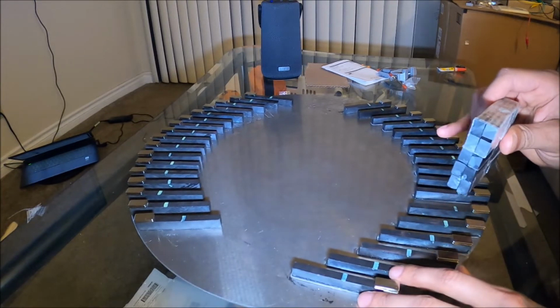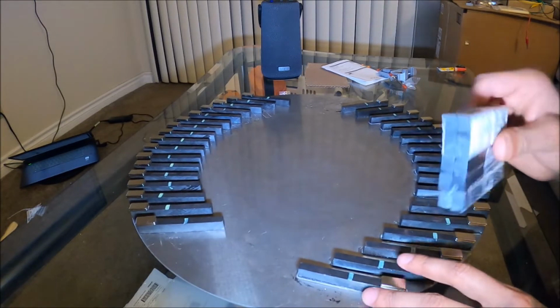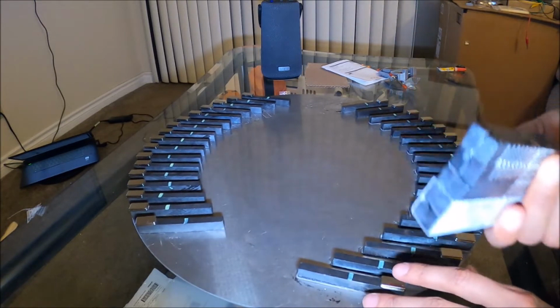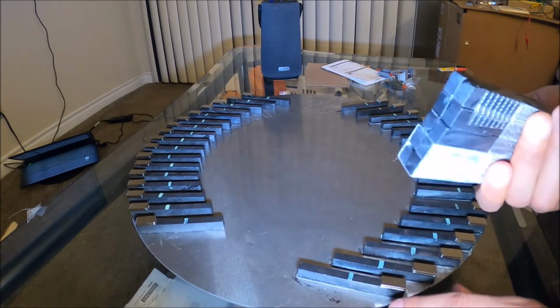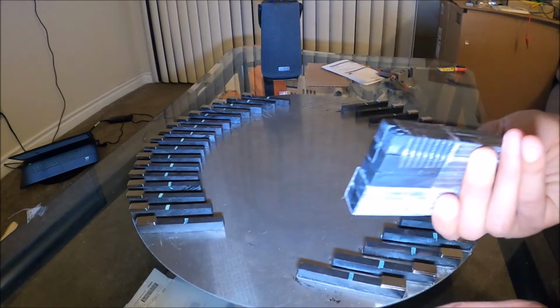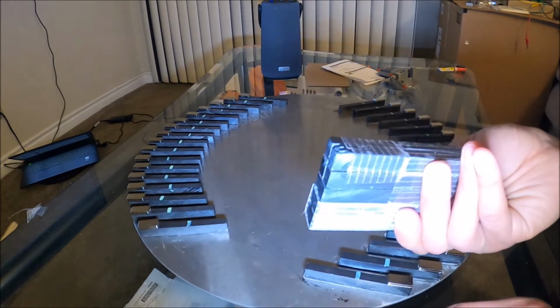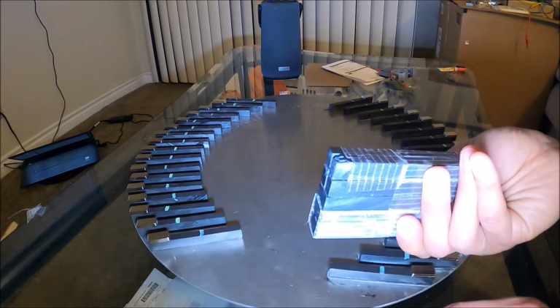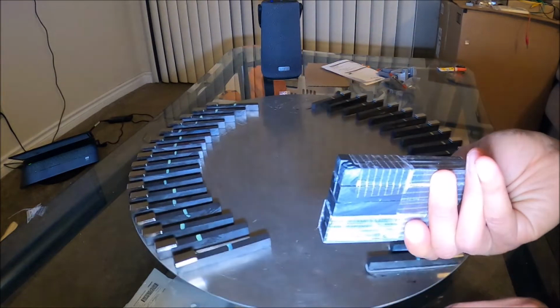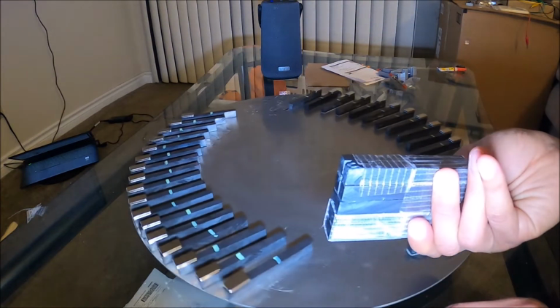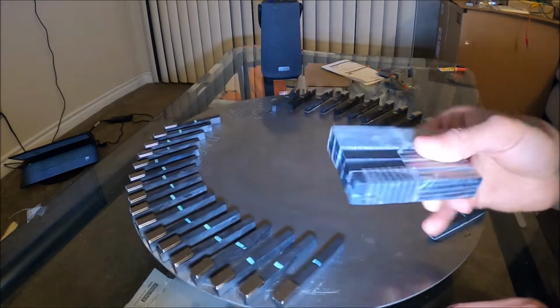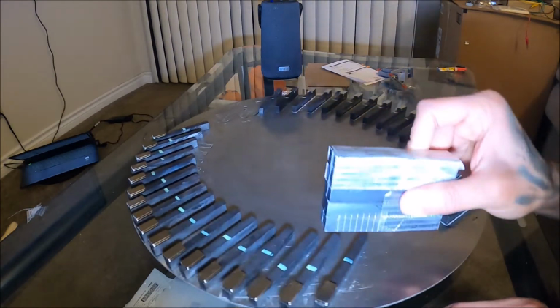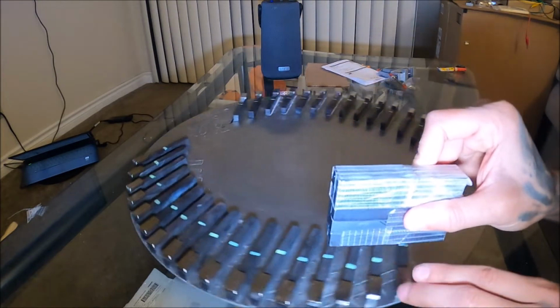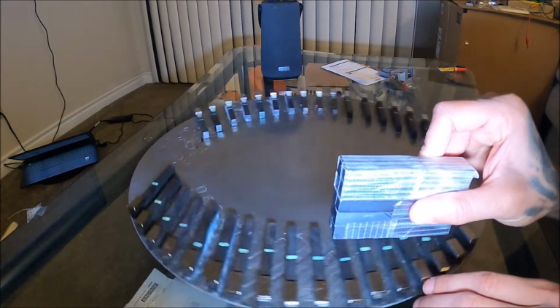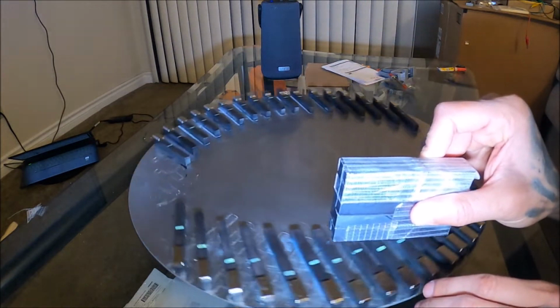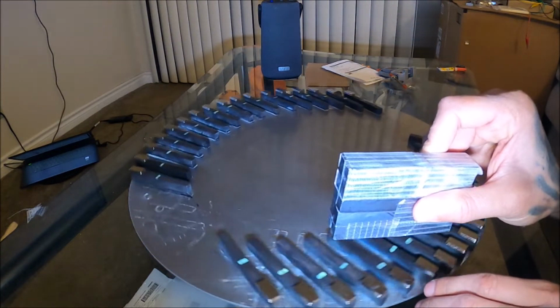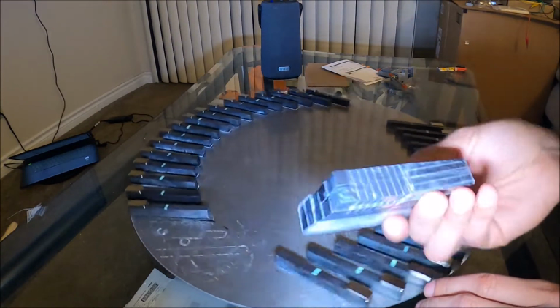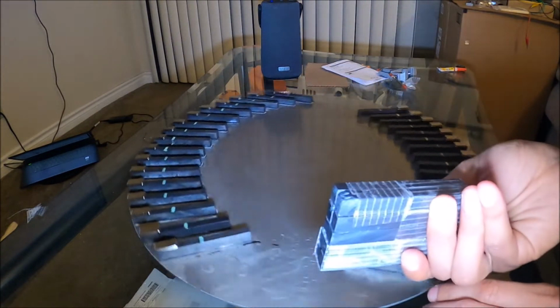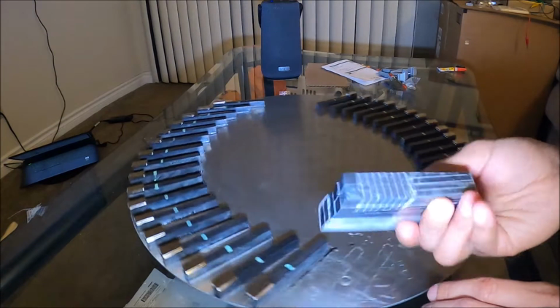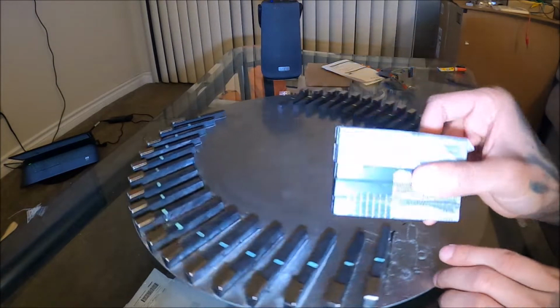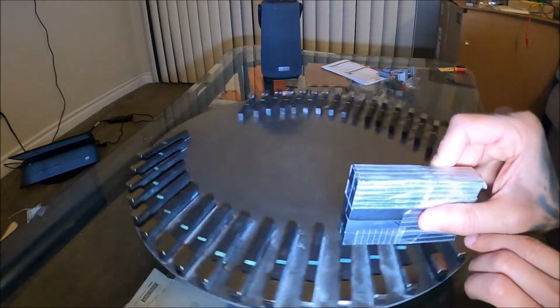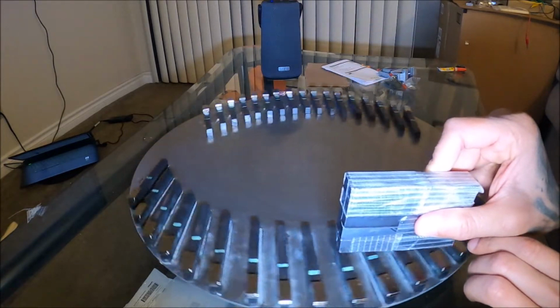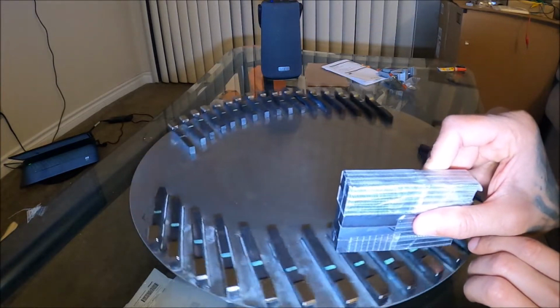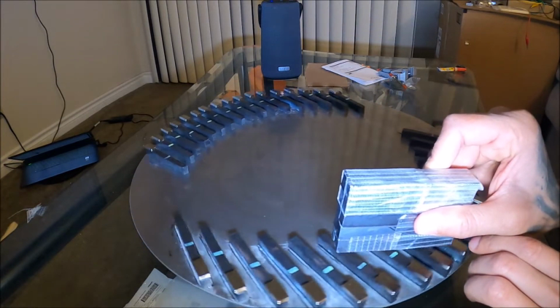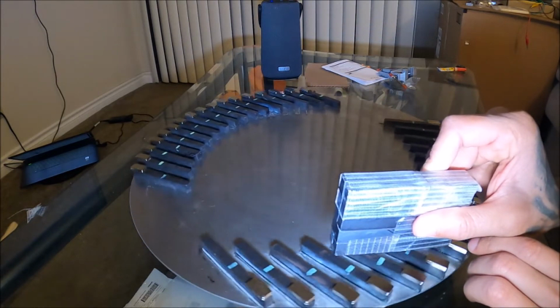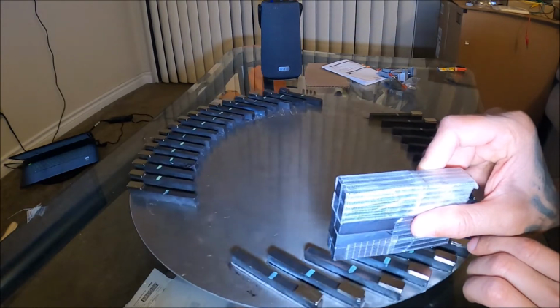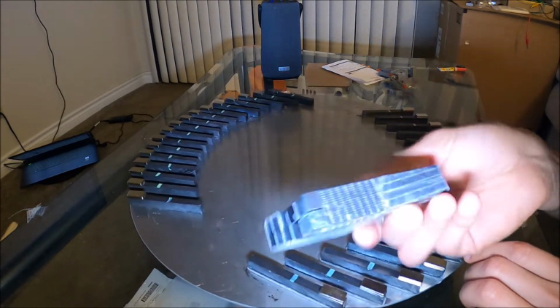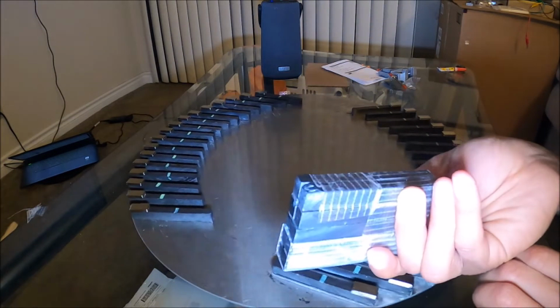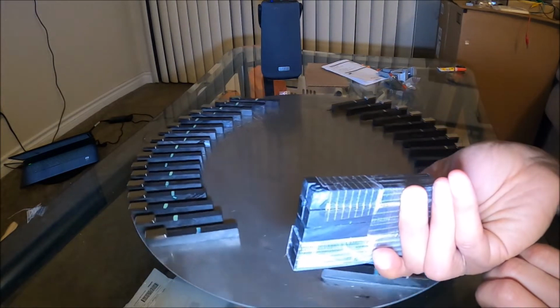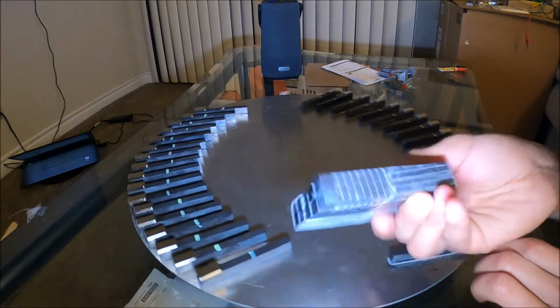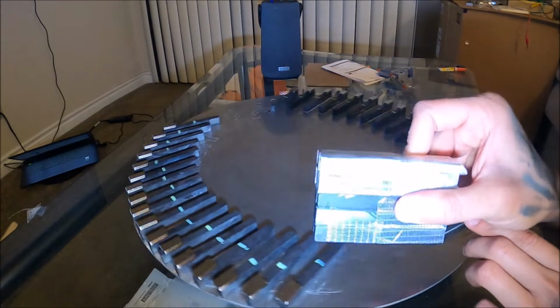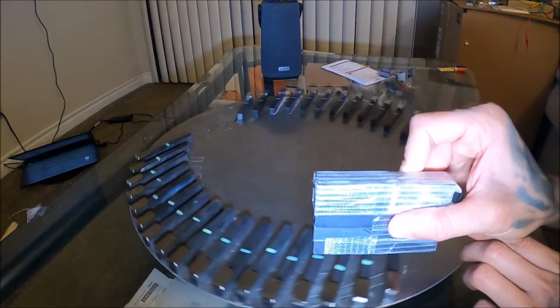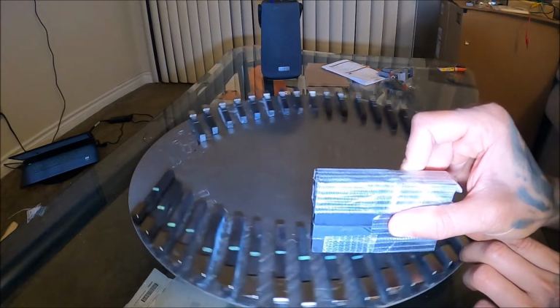So that's what the whole turn is — when you turn it, it starts to repulse, and then you turn it back and it starts to attract. Turn it again, repulsion; turn it back, attraction. Repulsion, attraction — that's the cycle.